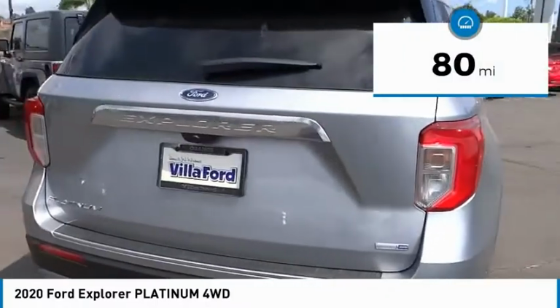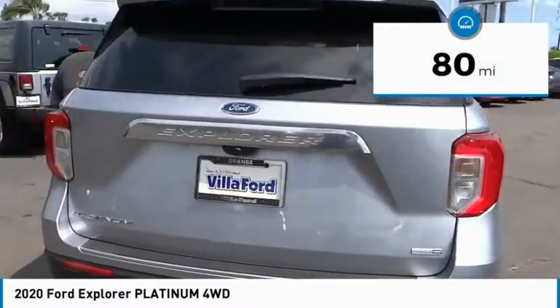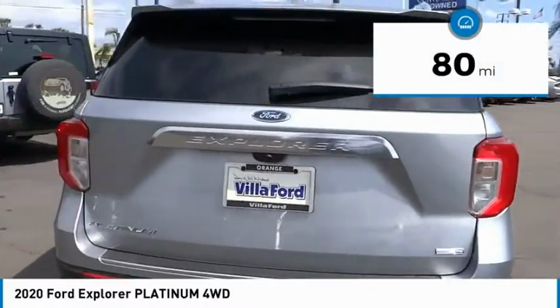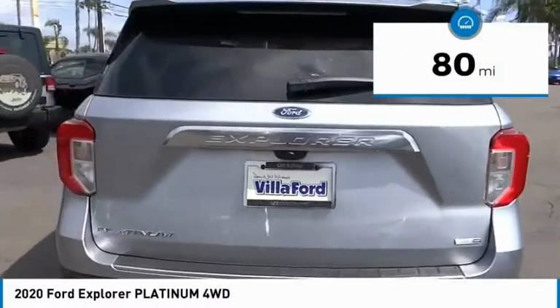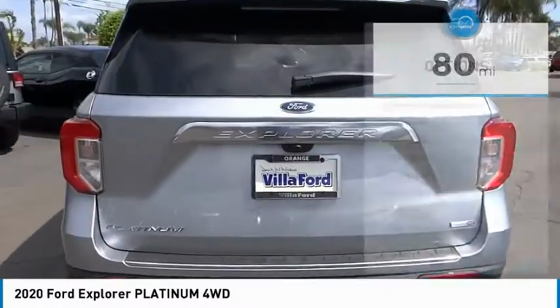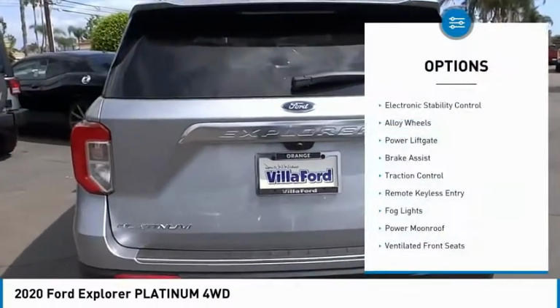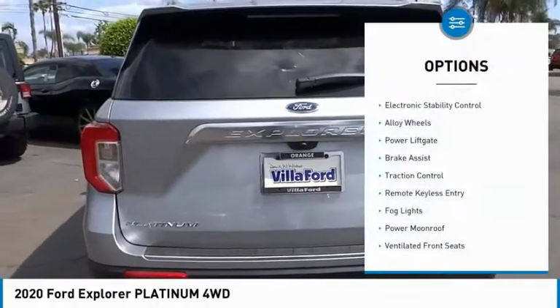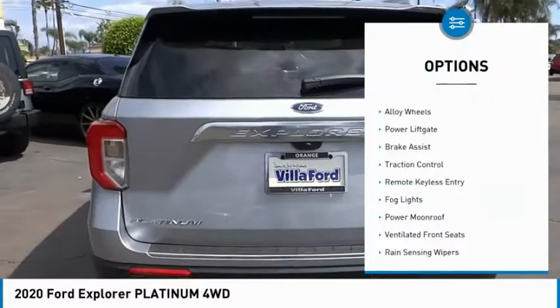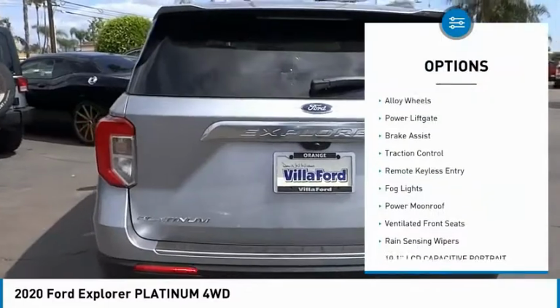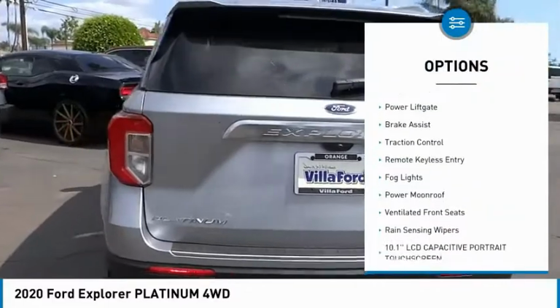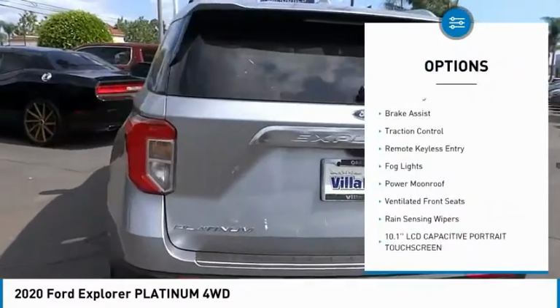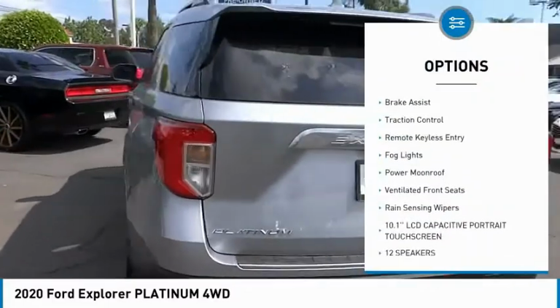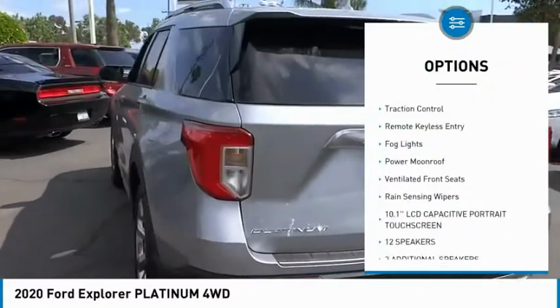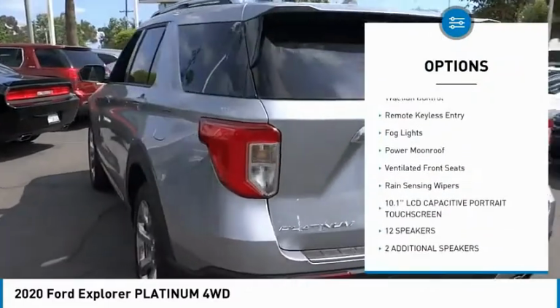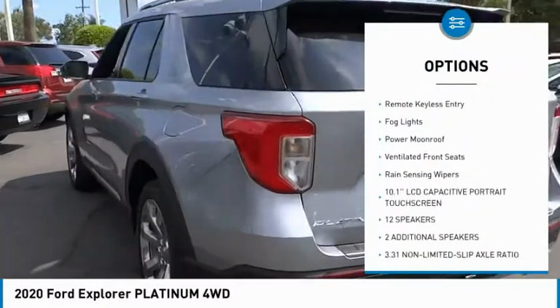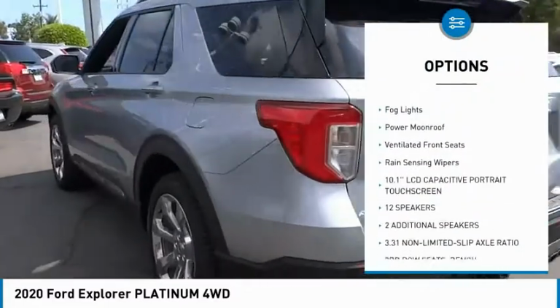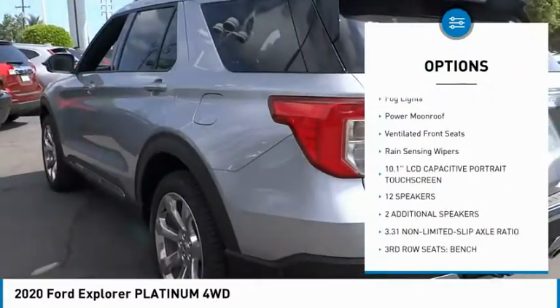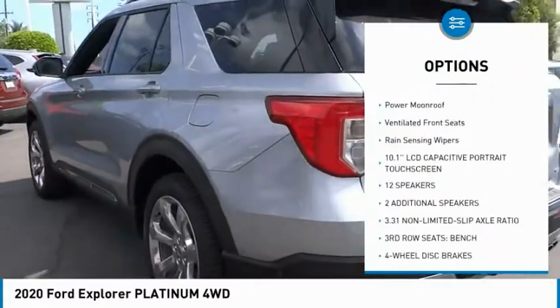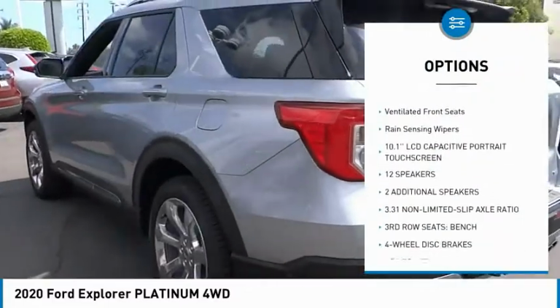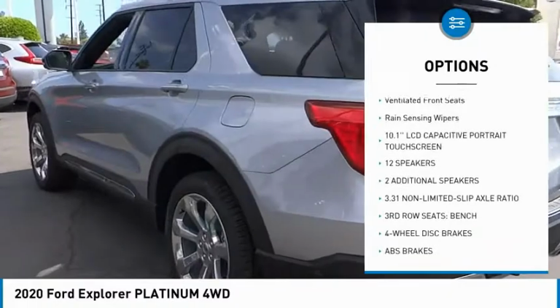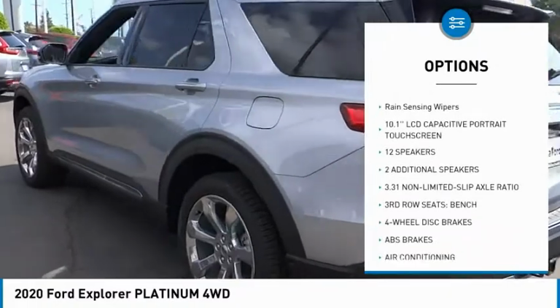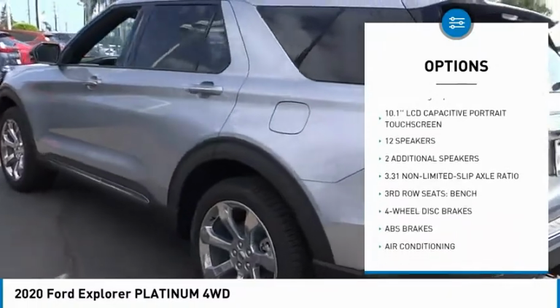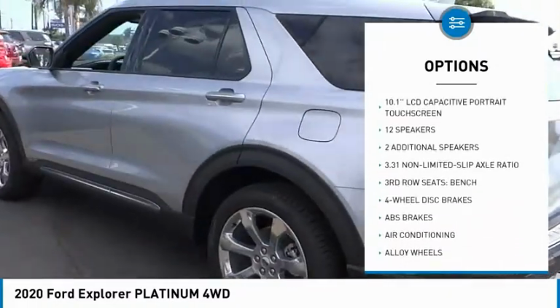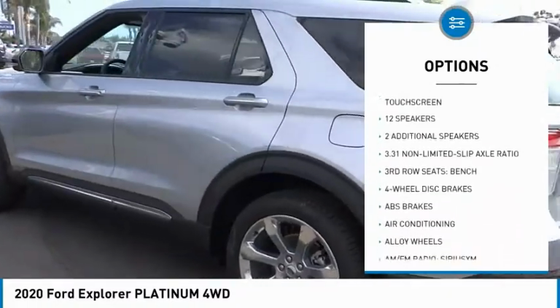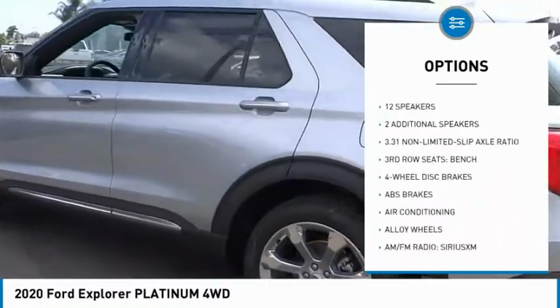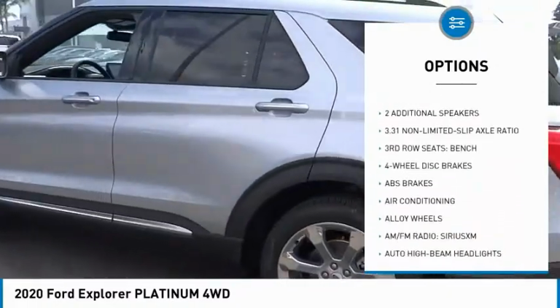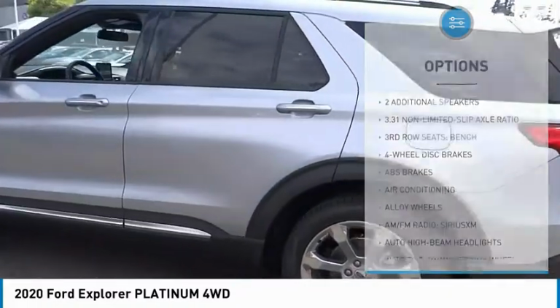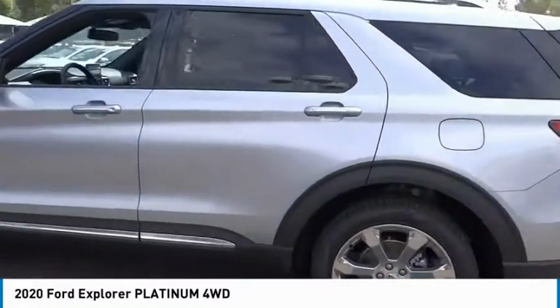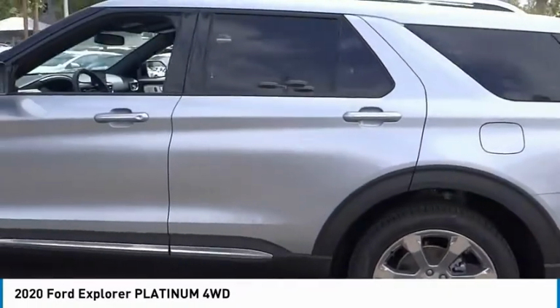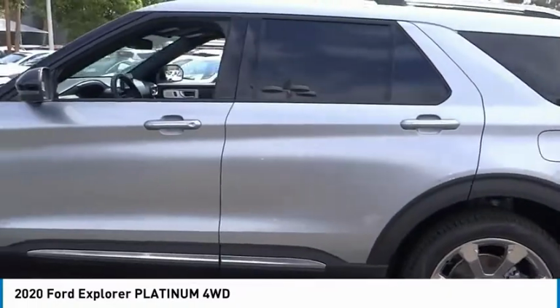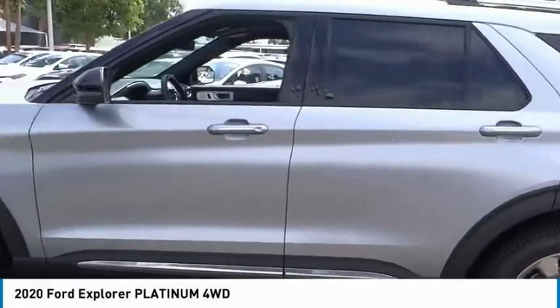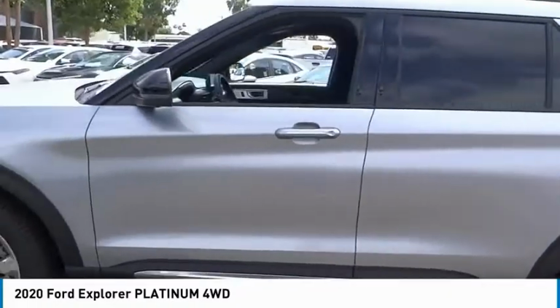Here are some of this vehicle's great options: electronic stability control, alloy wheels, power lift gate, brake assist, traction control, remote keyless entry, fog lights, power moonroof, ventilated front seats.